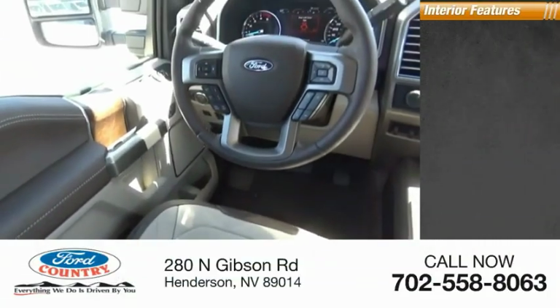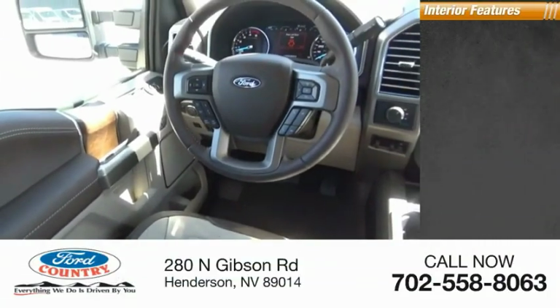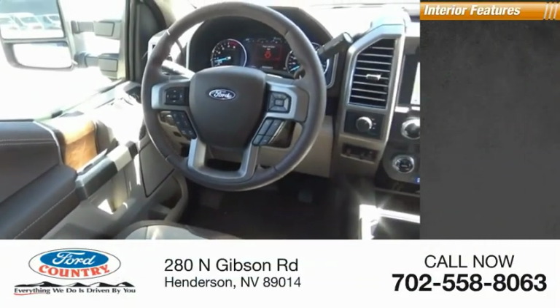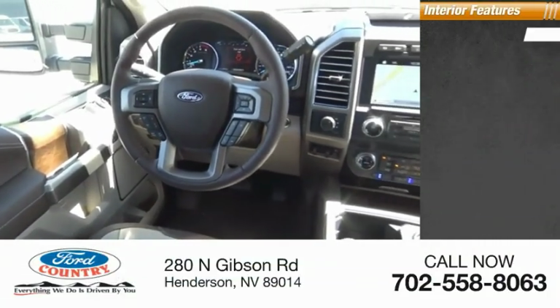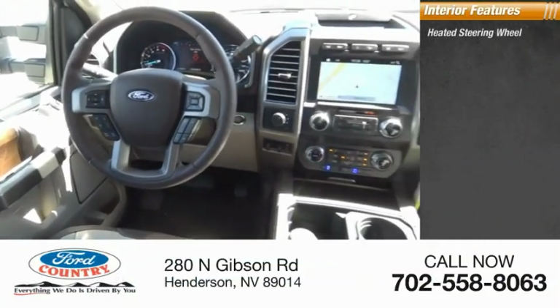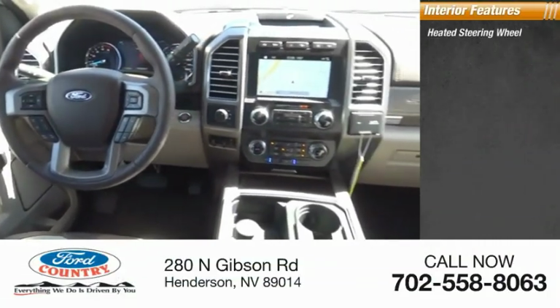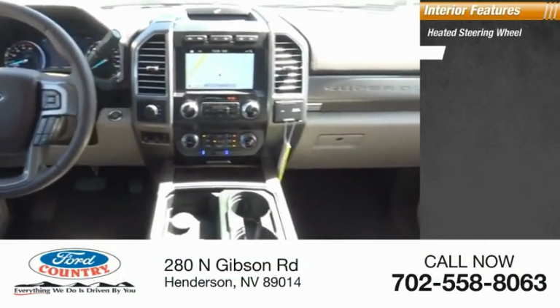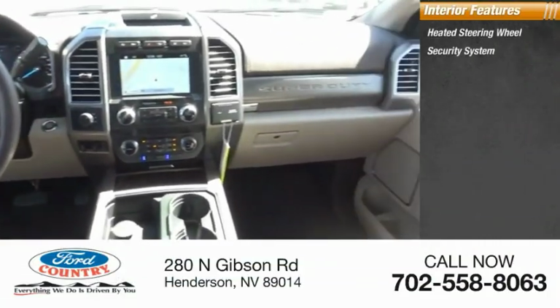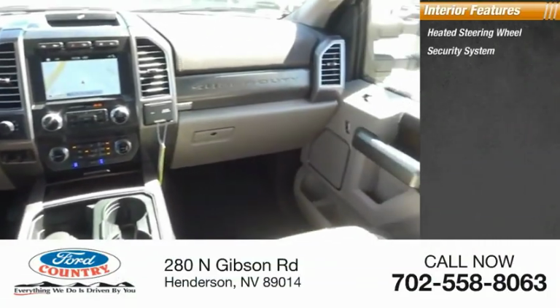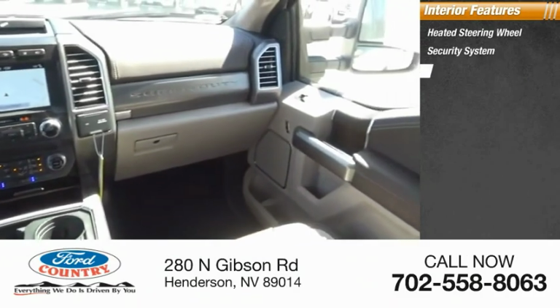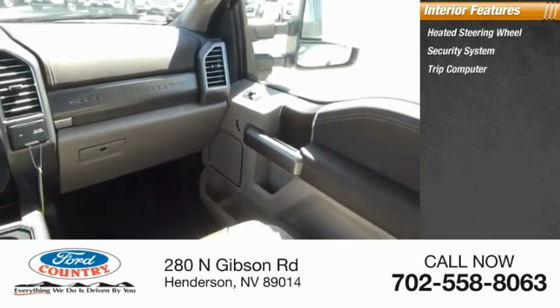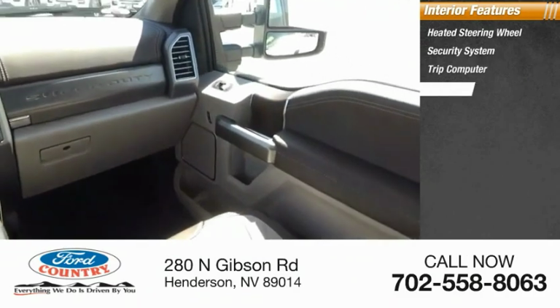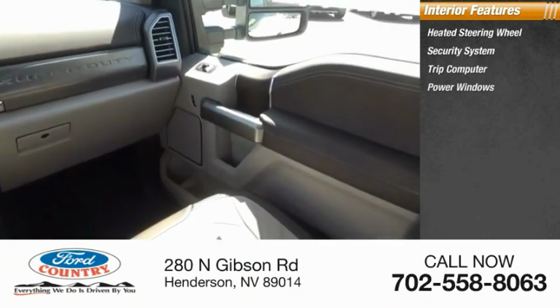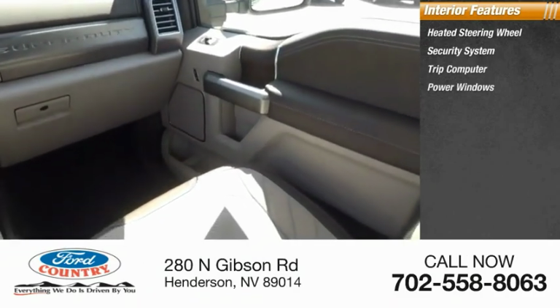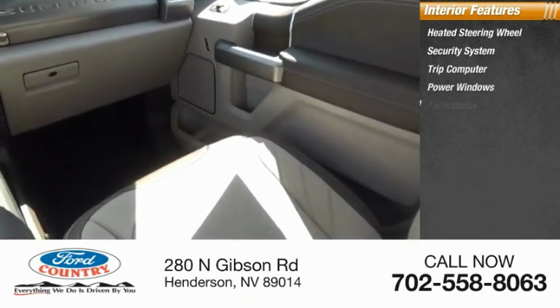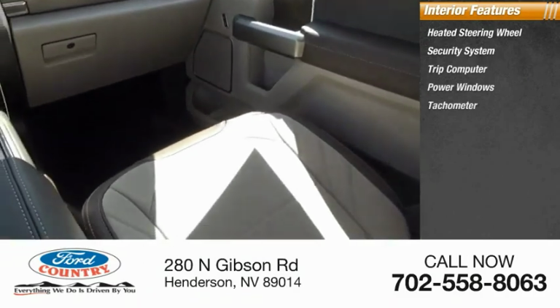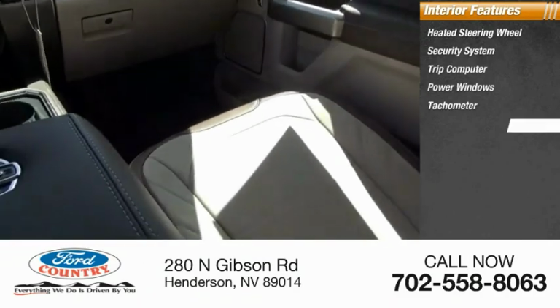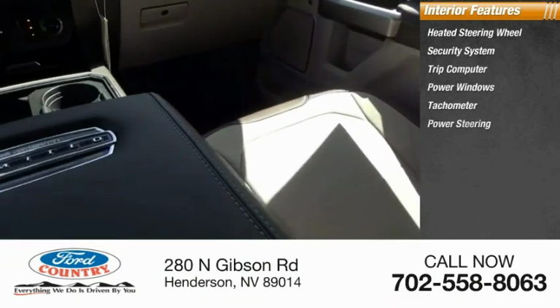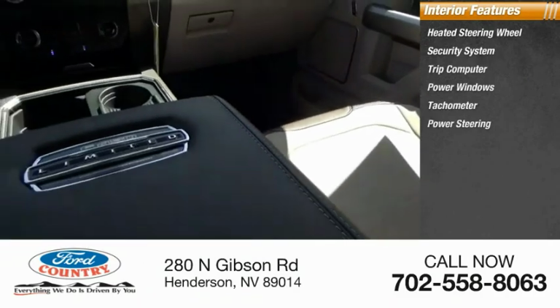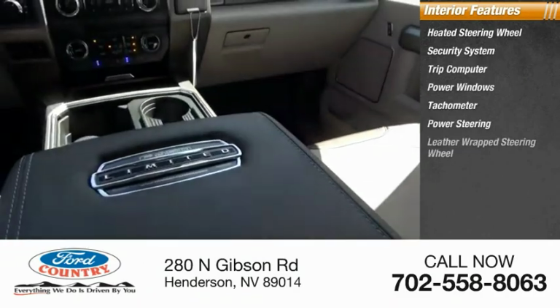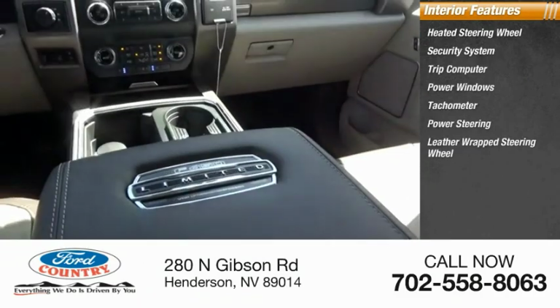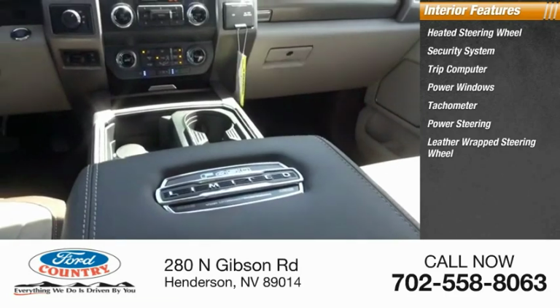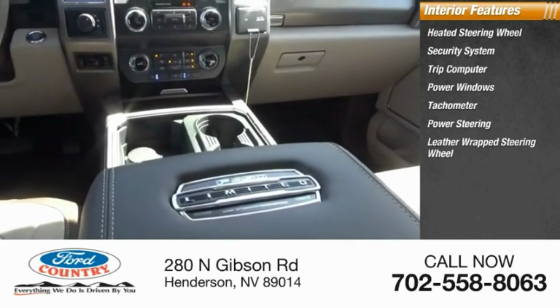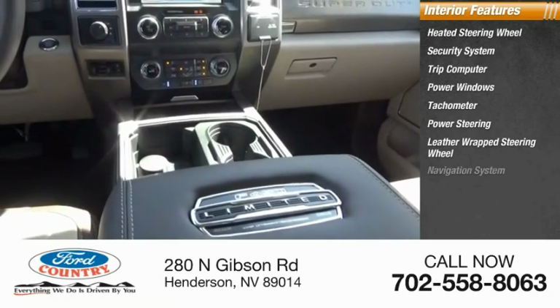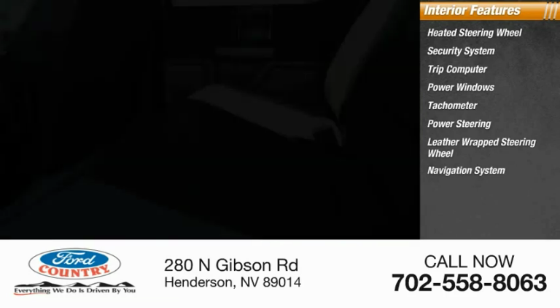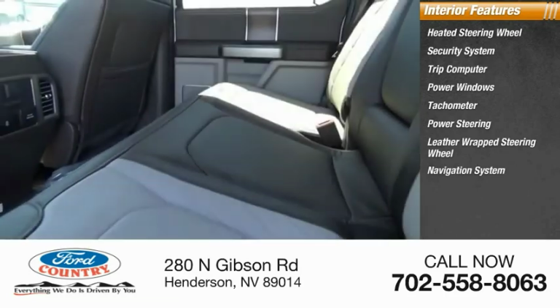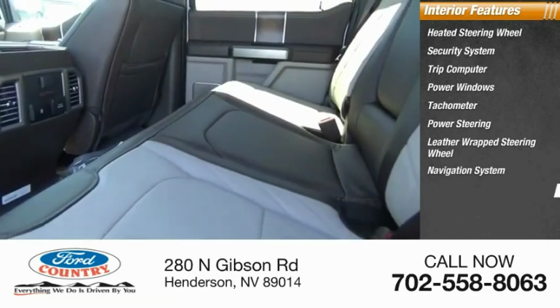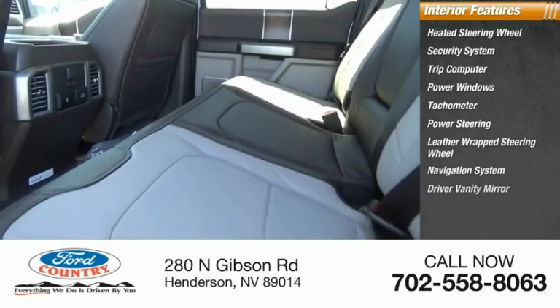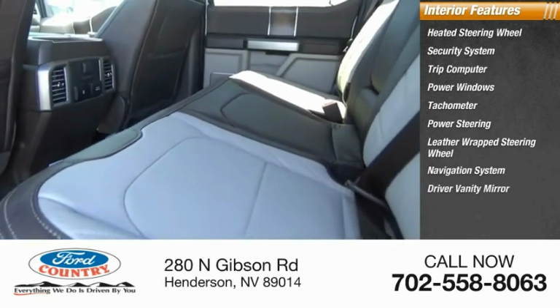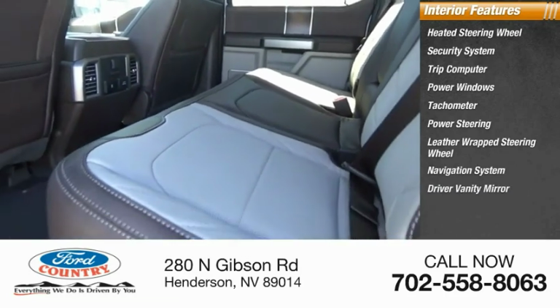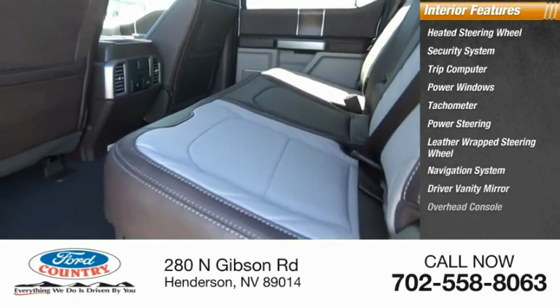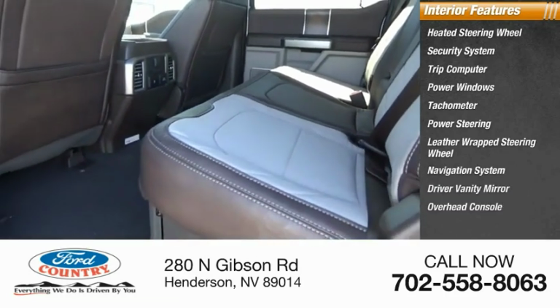Inside you'll find a heated steering wheel, security system, trip computer, power windows, tachometer, power steering, leather-wrapped steering wheel, navigation system, driver vanity mirror, and overhead console.